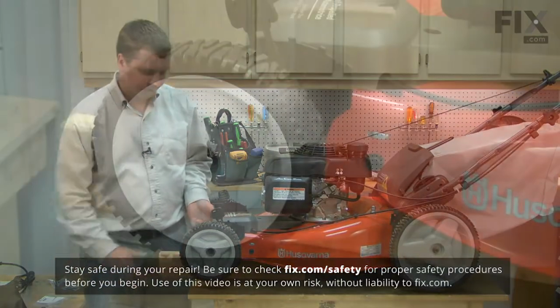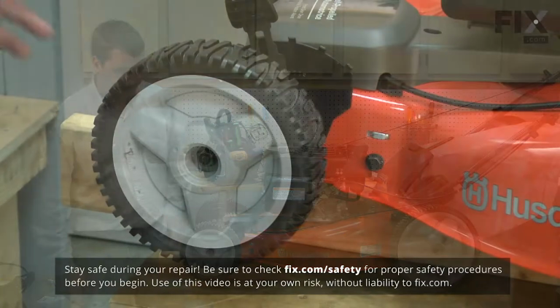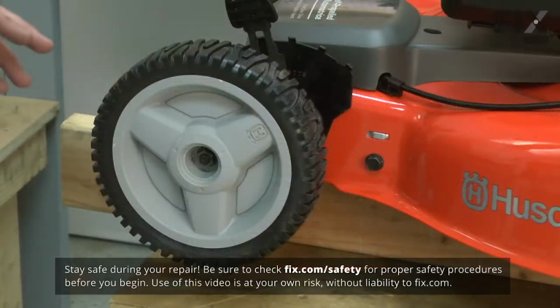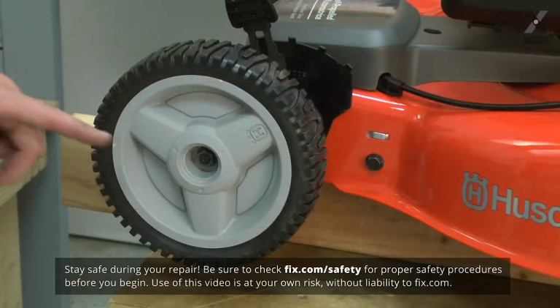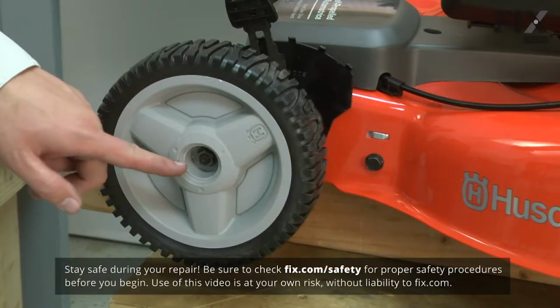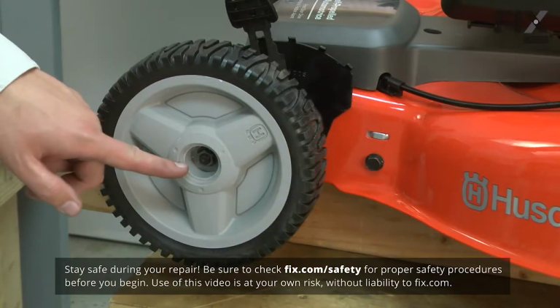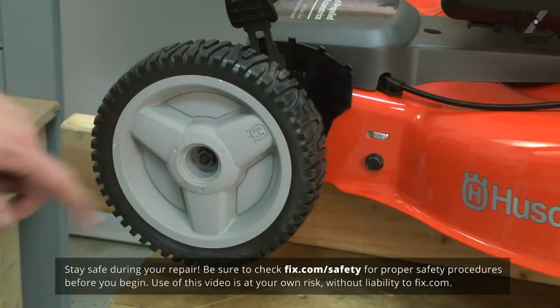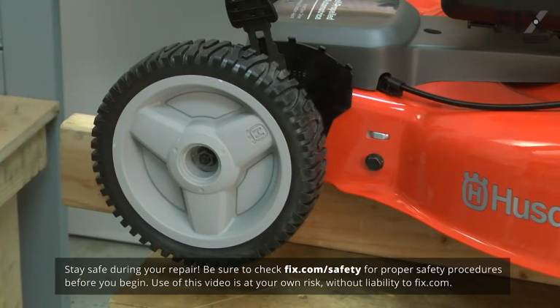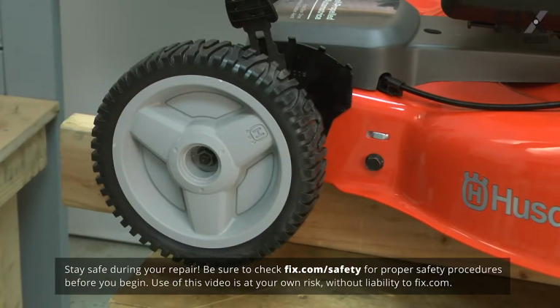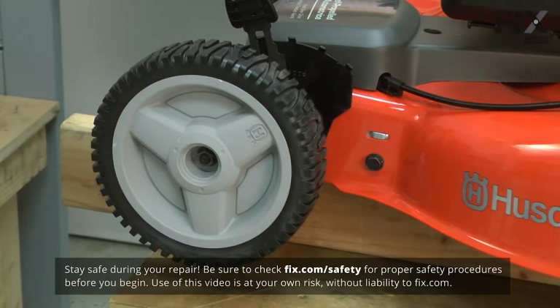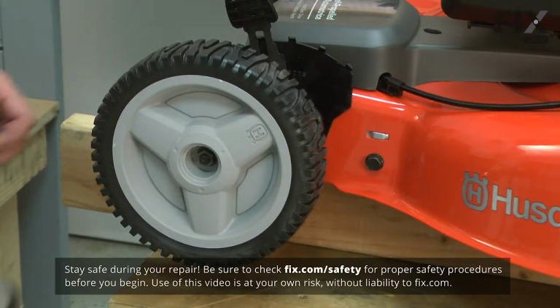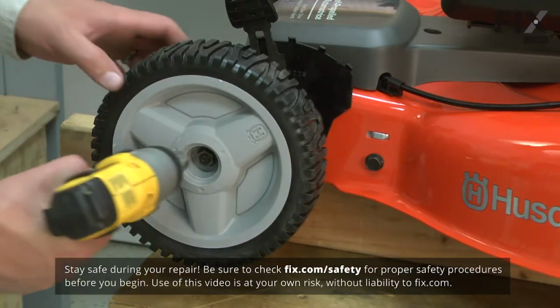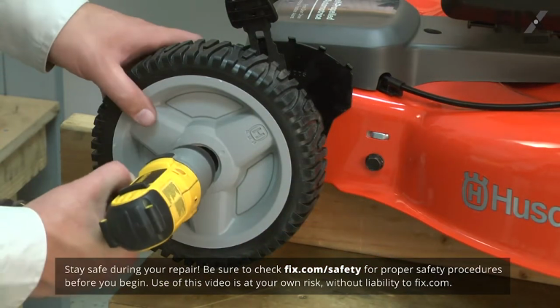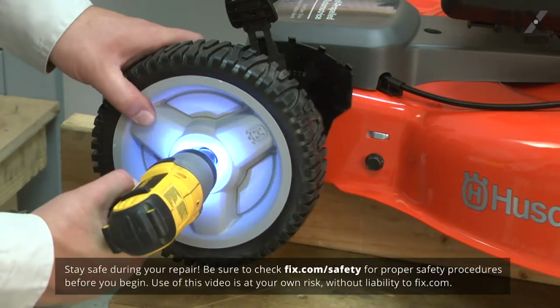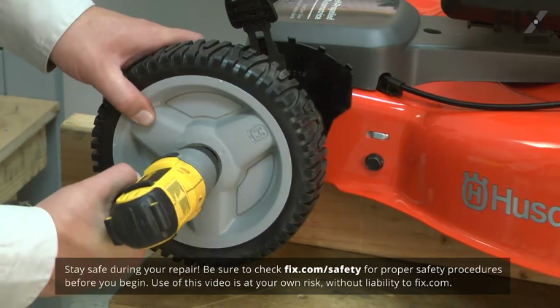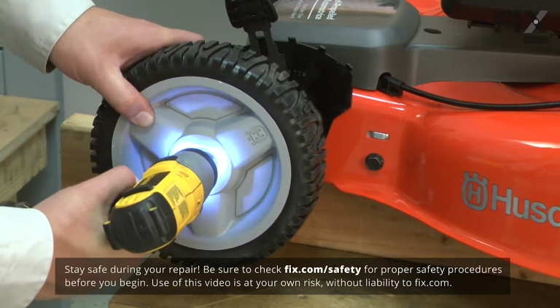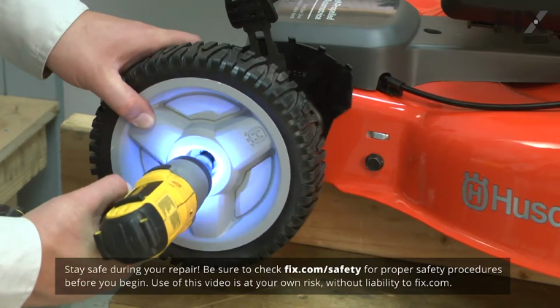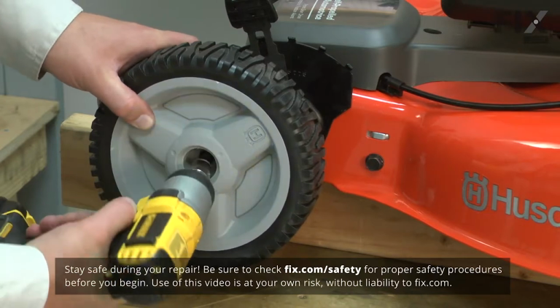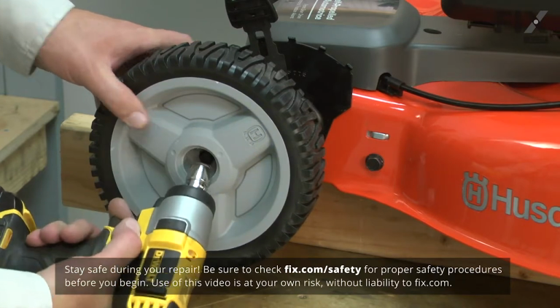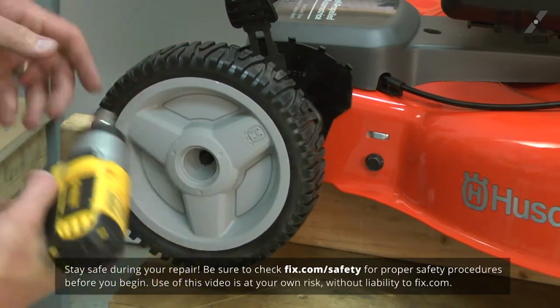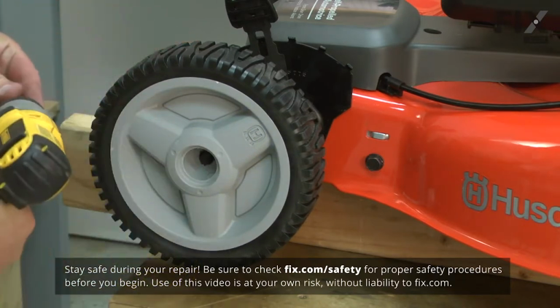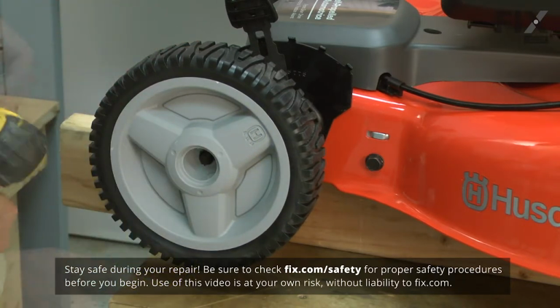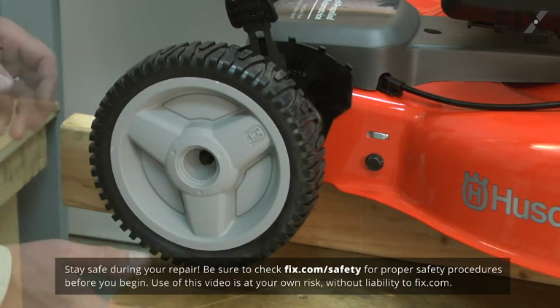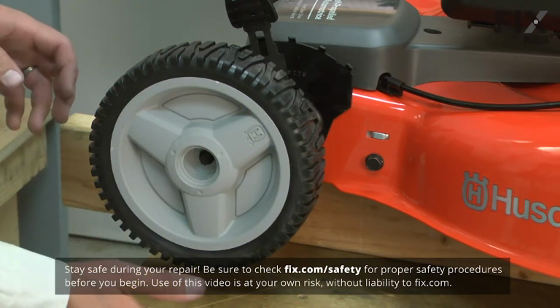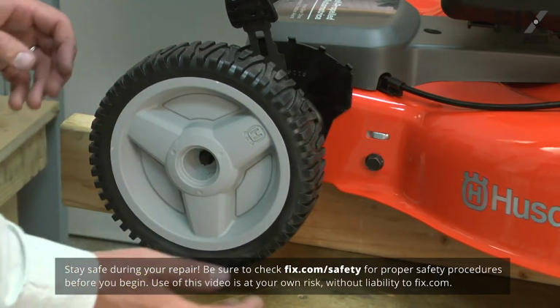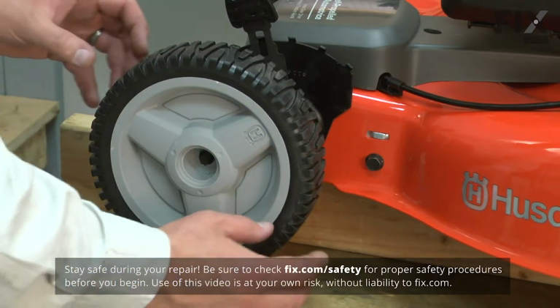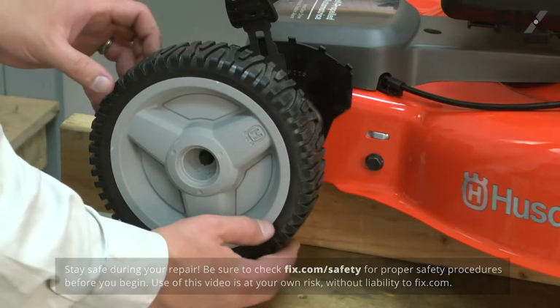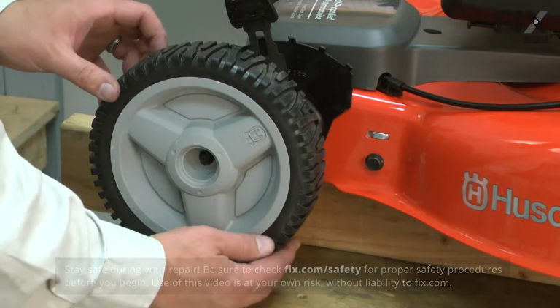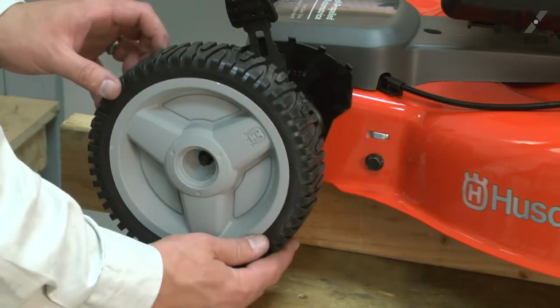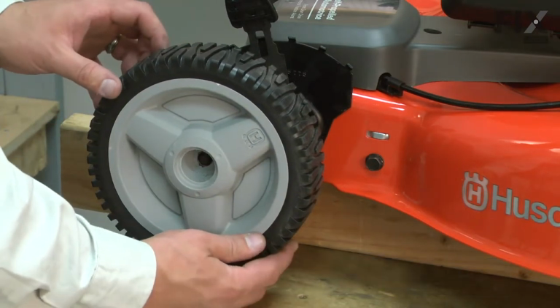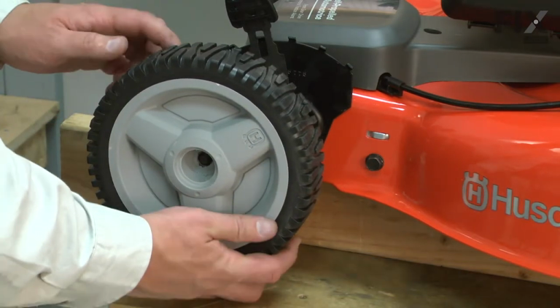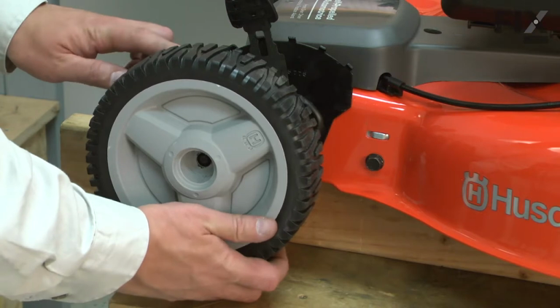The wheel is secured with a single nut and I'll go ahead and remove it. With the nut removed, now I can remove the wheel from the lawnmower.